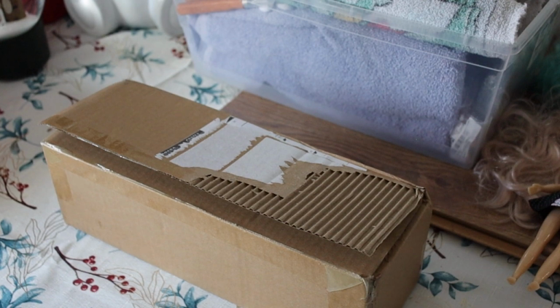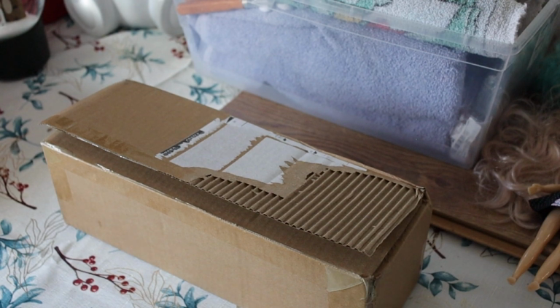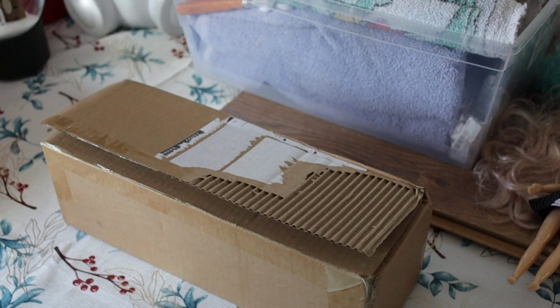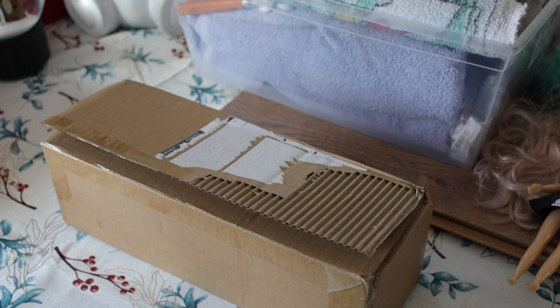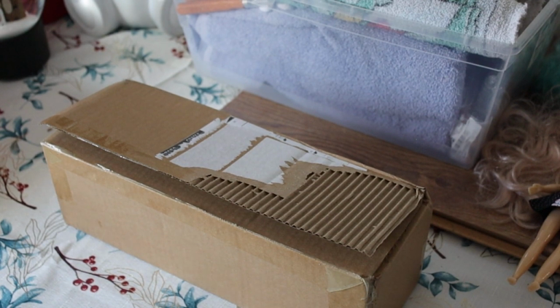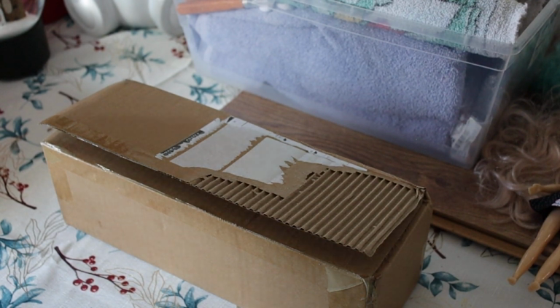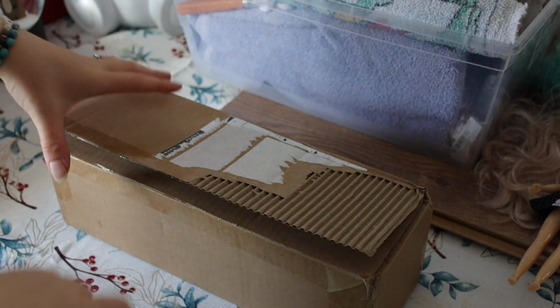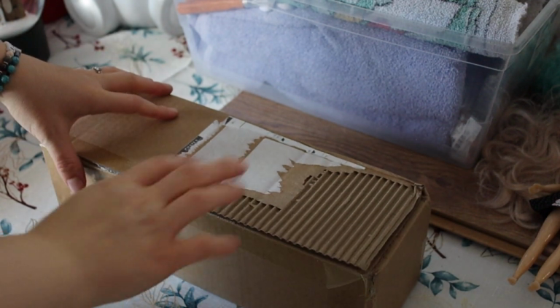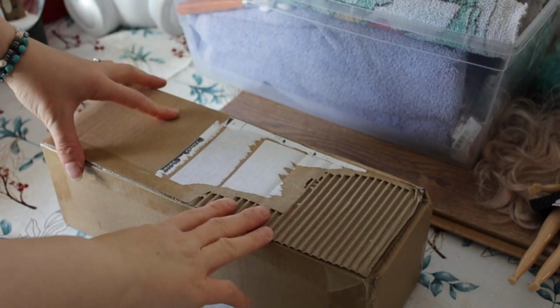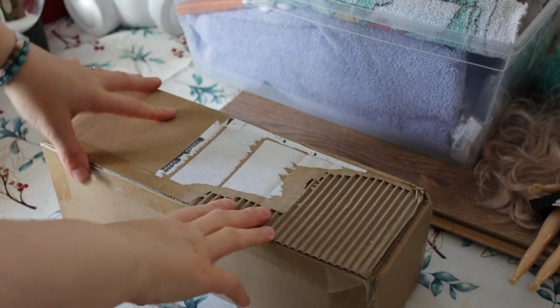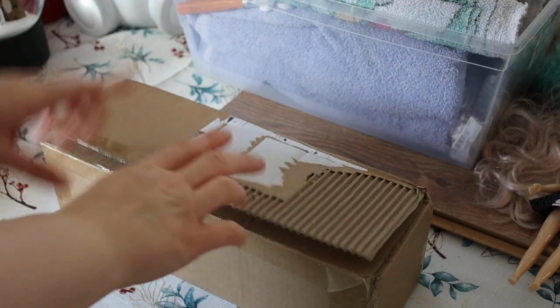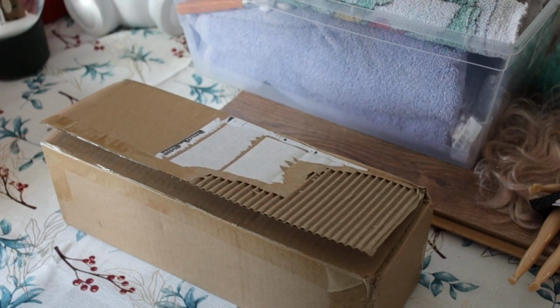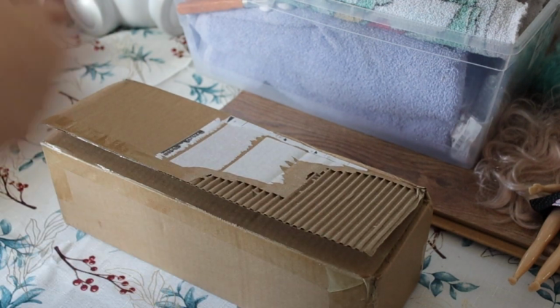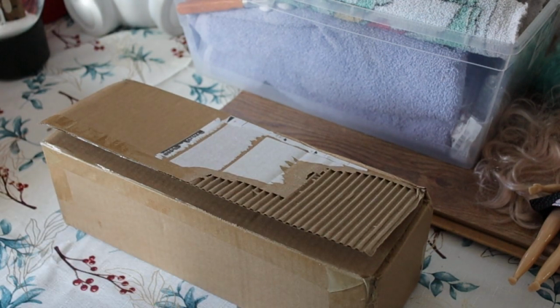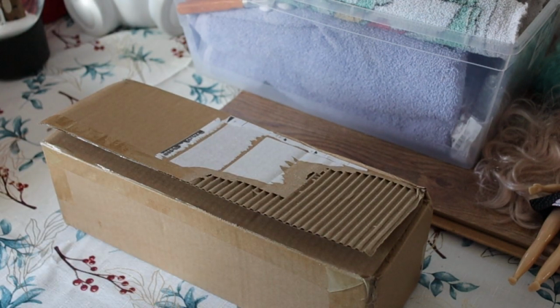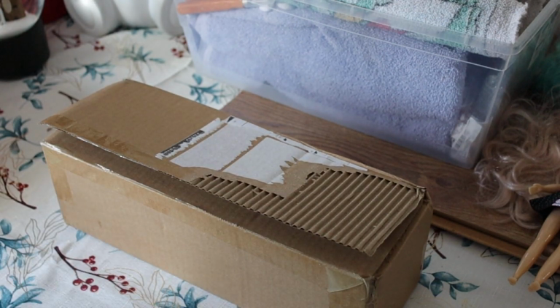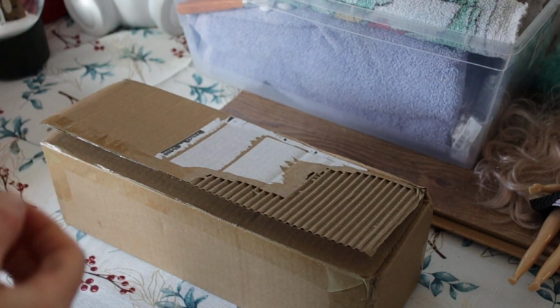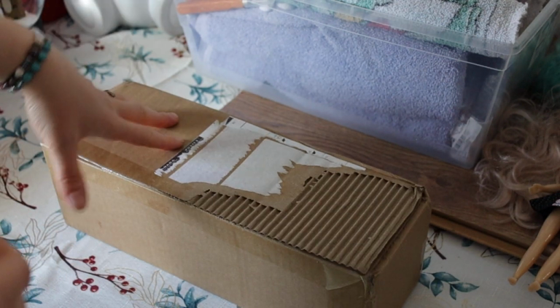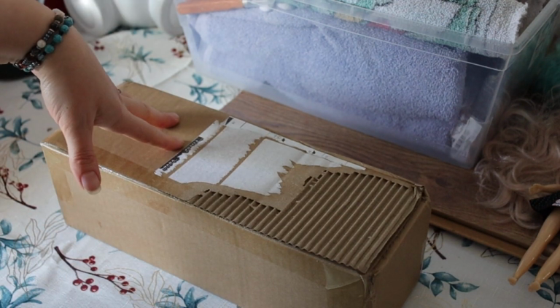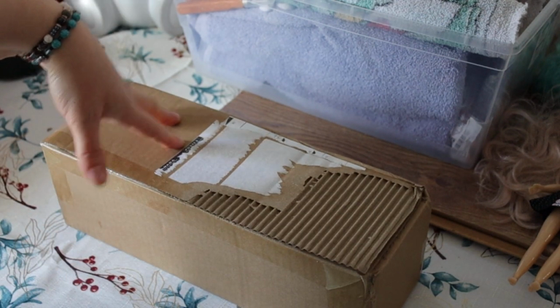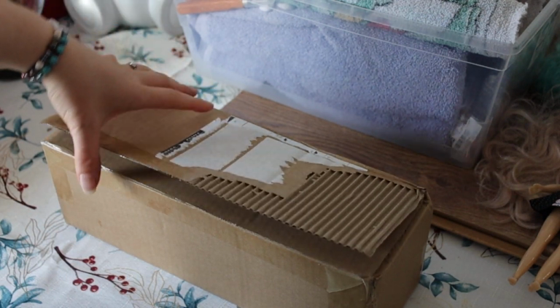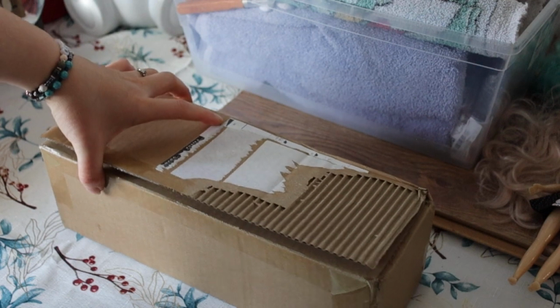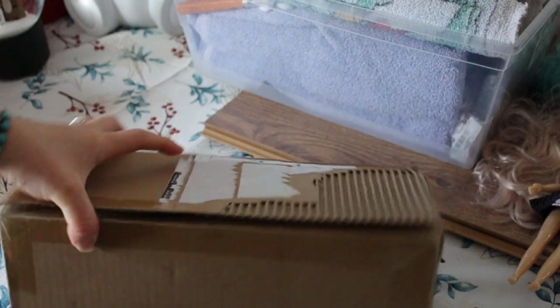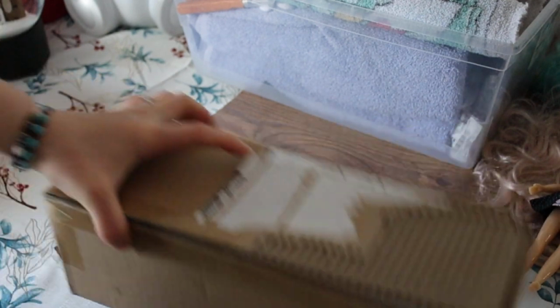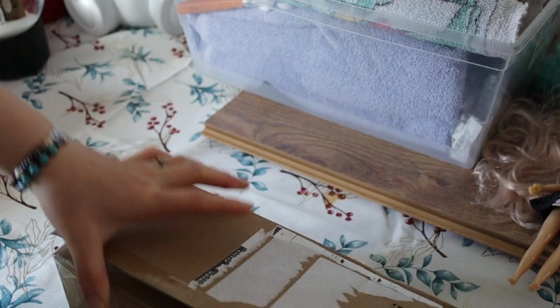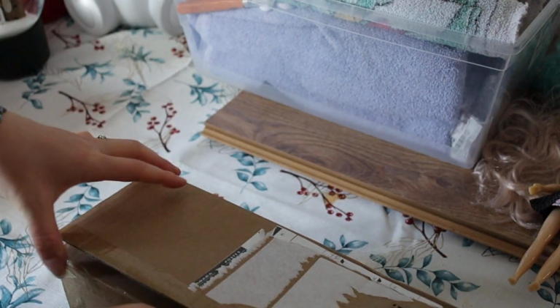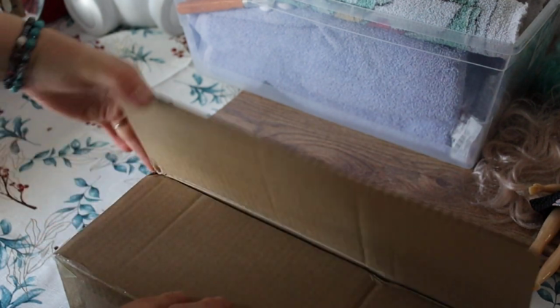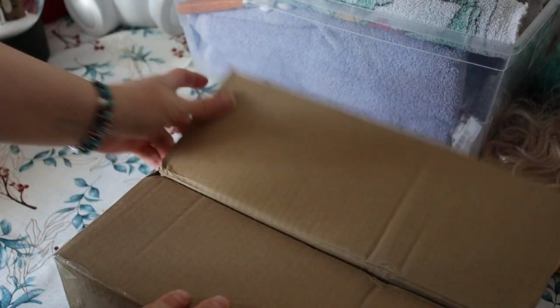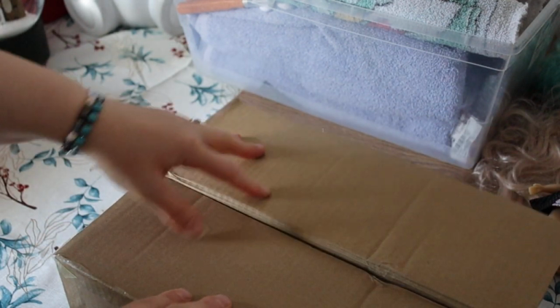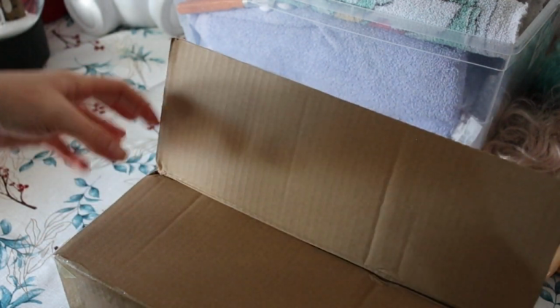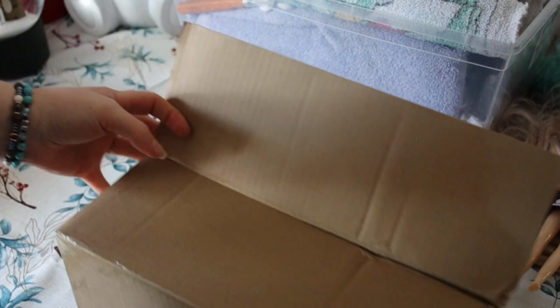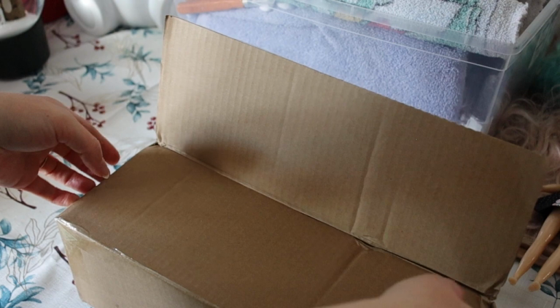Hi everyone, it's Blythe to Life. I am Tanya. I just got another — I know I've got a billion of these dolls now — but just got another factory Blythe in the mail. Thought I would share it with you.